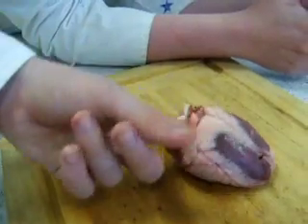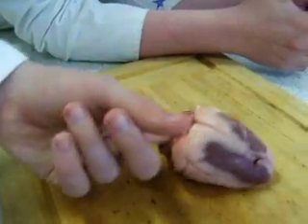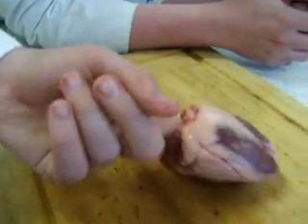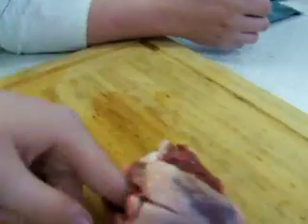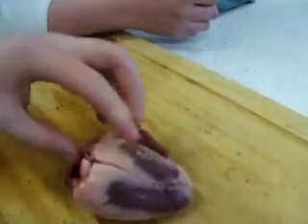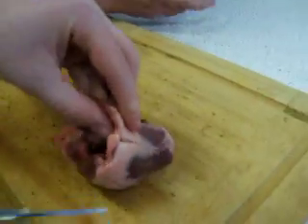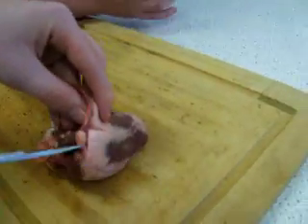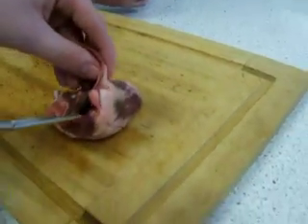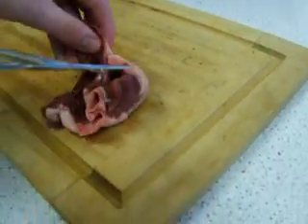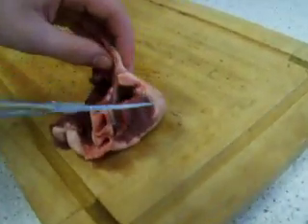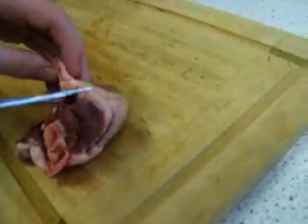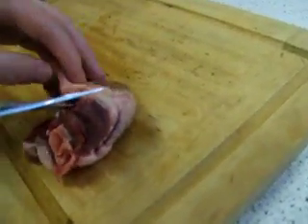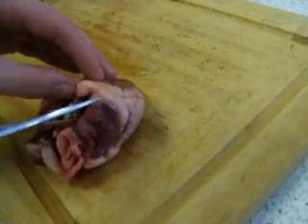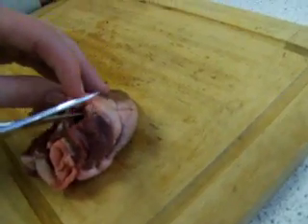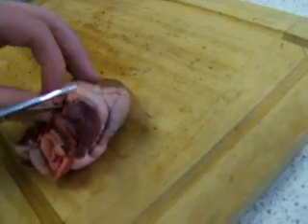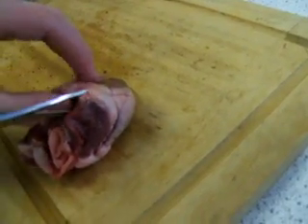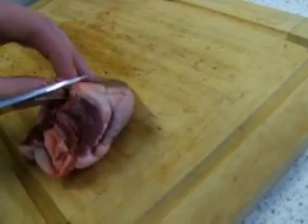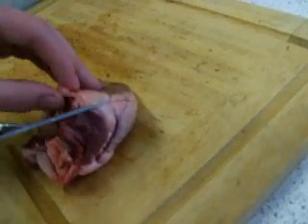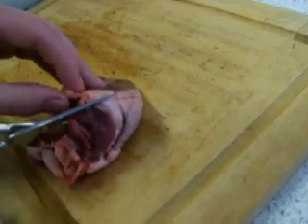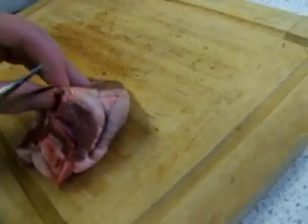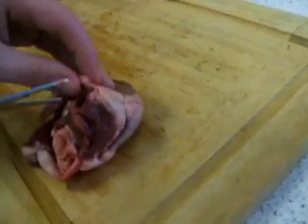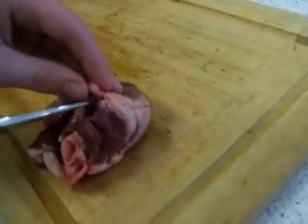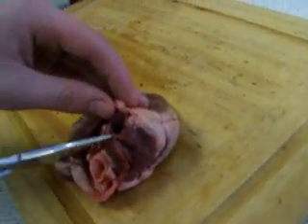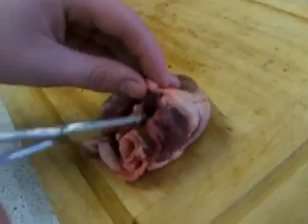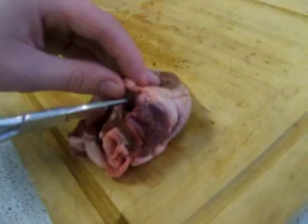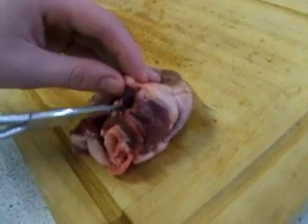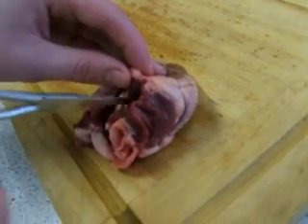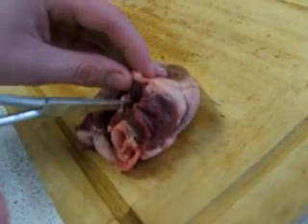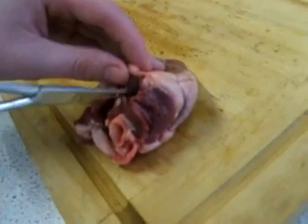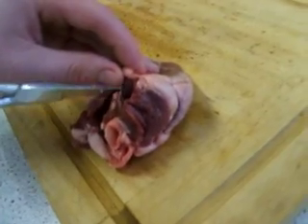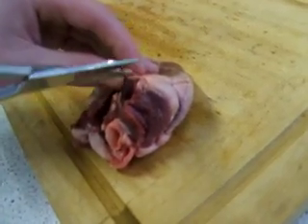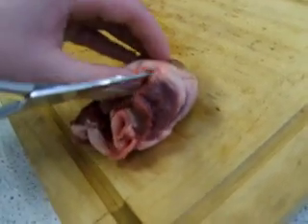This will be the next atrium, which would be the left. That's where the oxygenated blood comes in, which has been to the lungs.